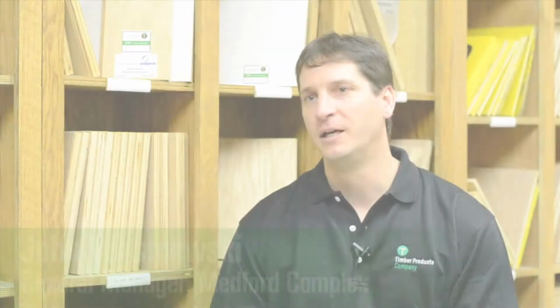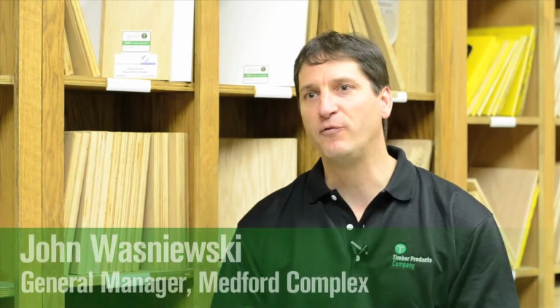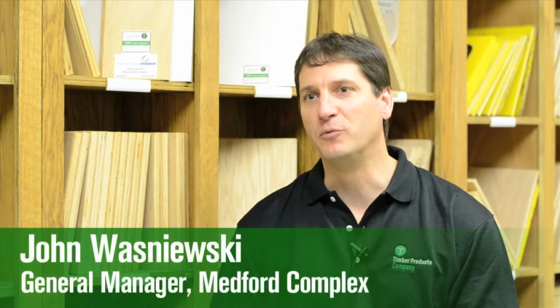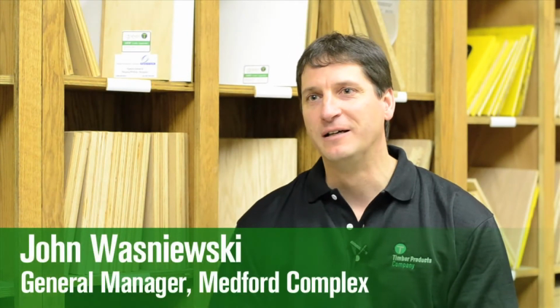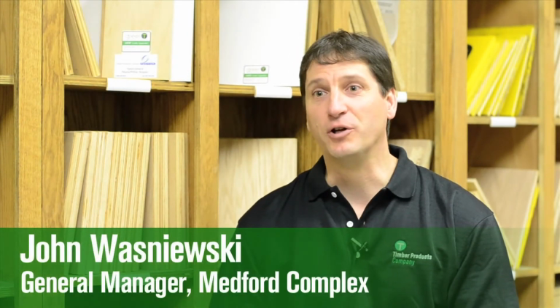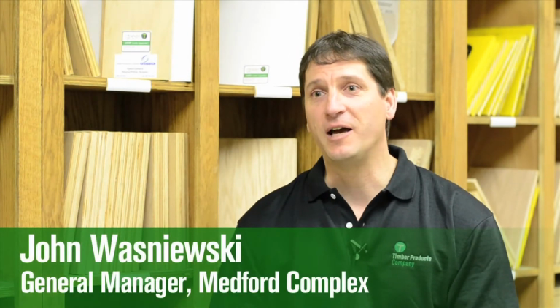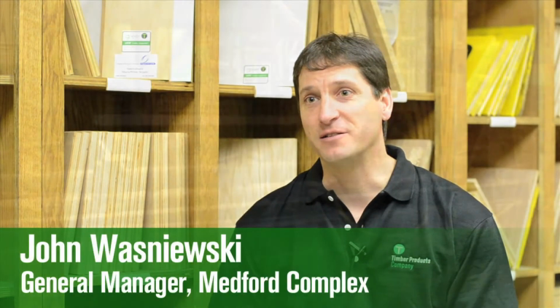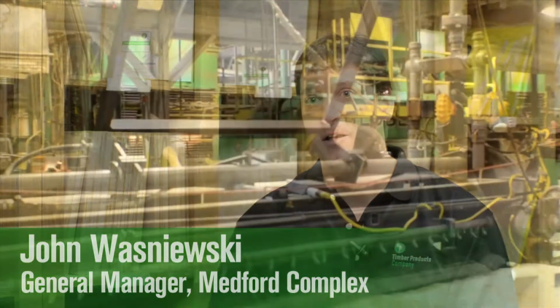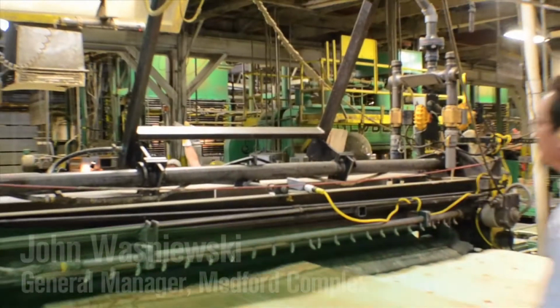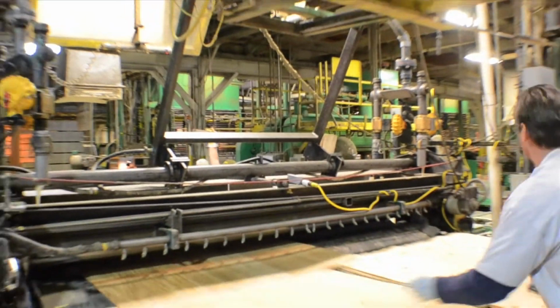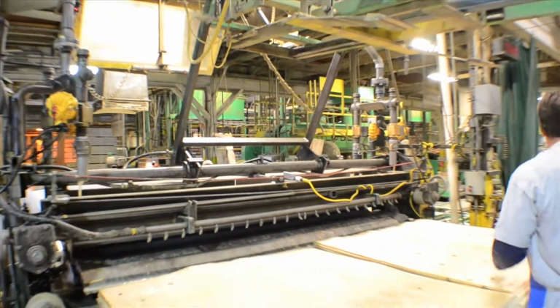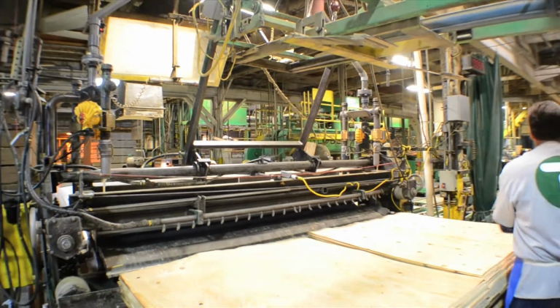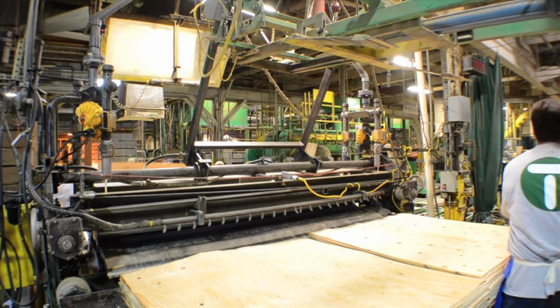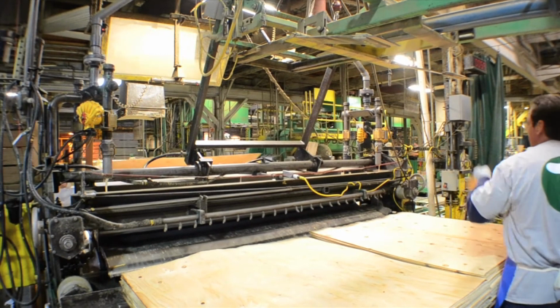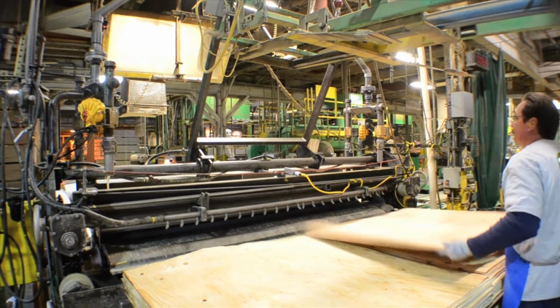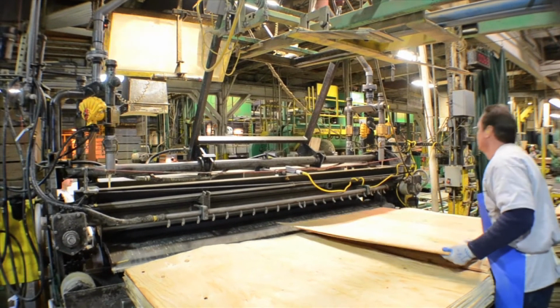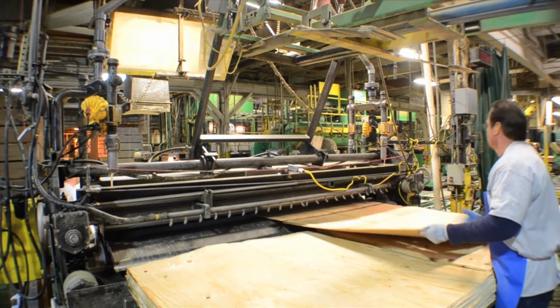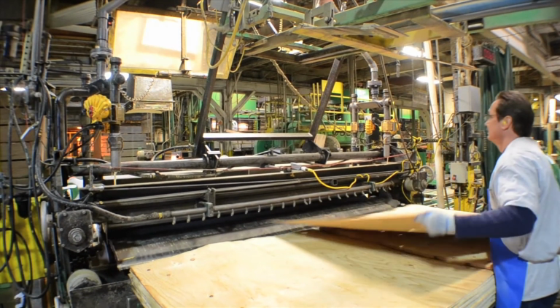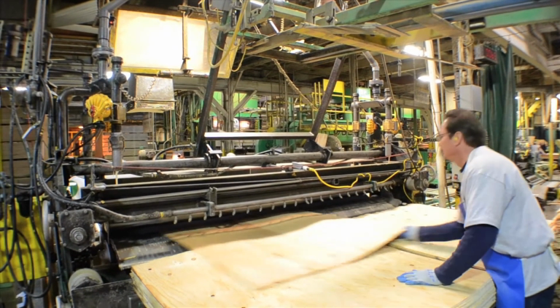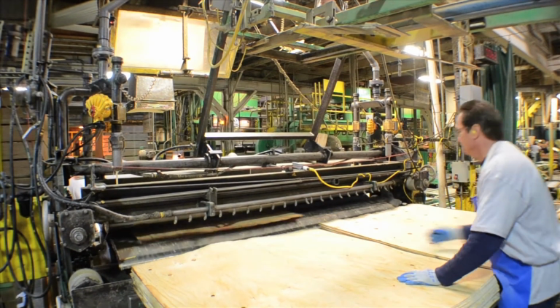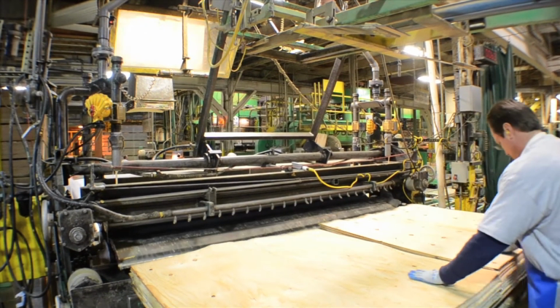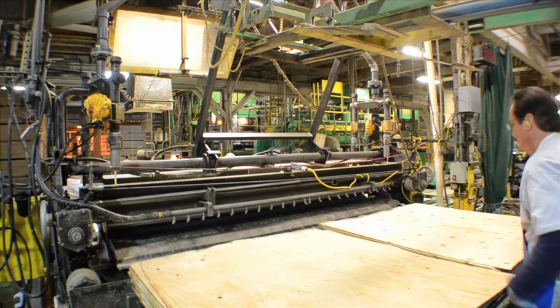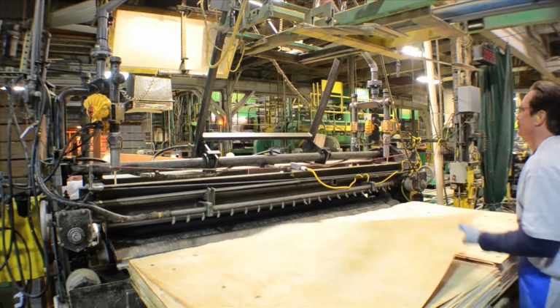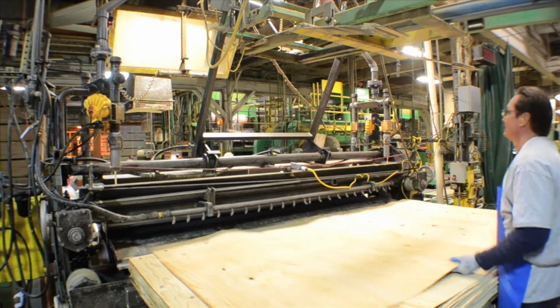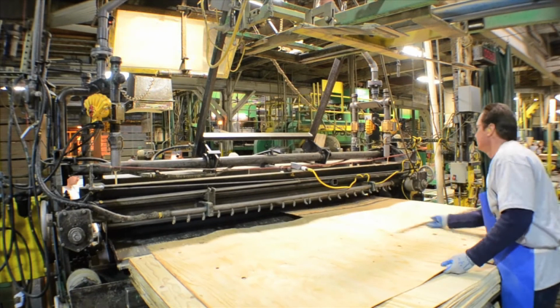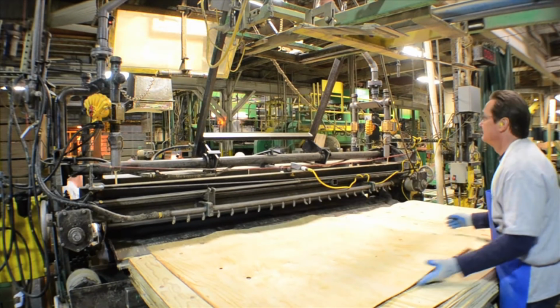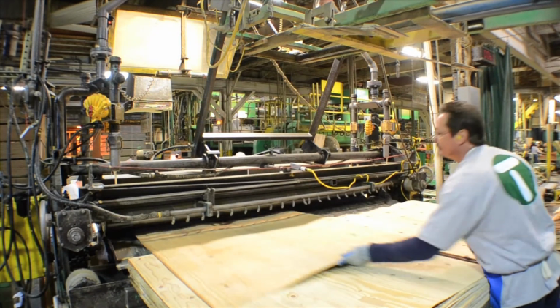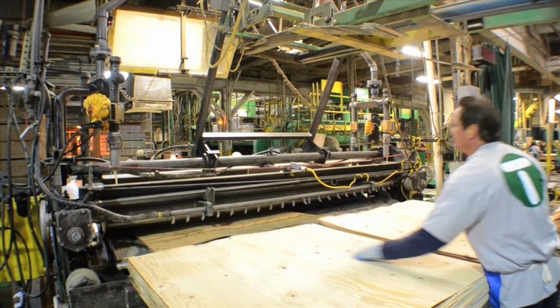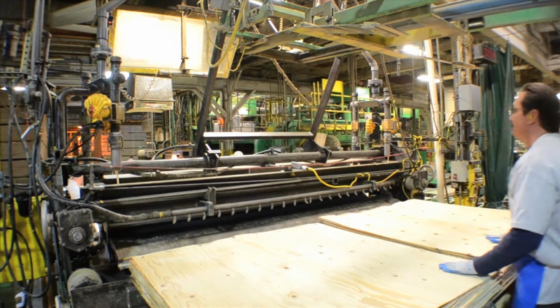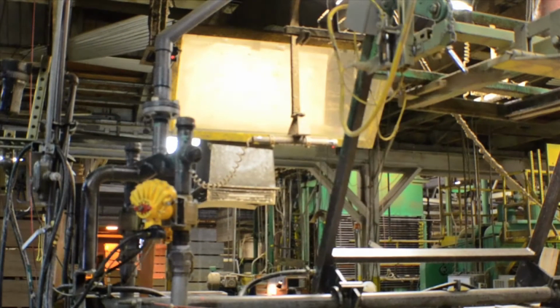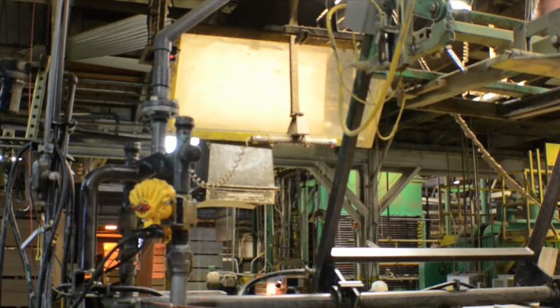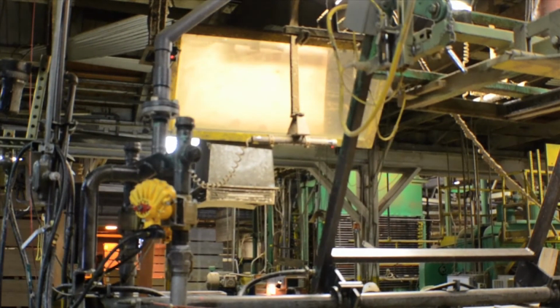At Medford Plywood, as you look at the layup process, you'll see every piece is handmade through this process. There are many checks going on continually. The spreader is providing and spreading glue on every piece of veneer.